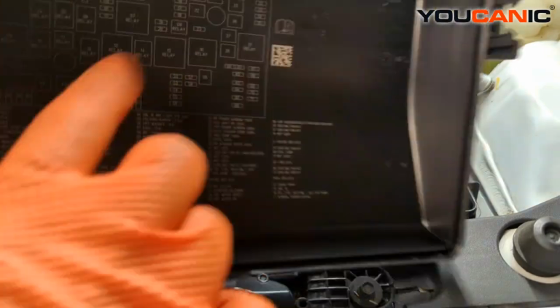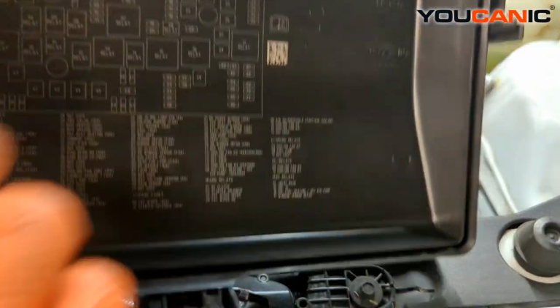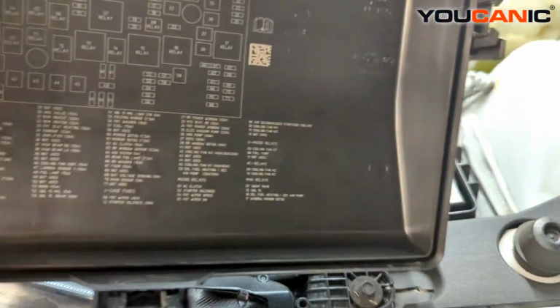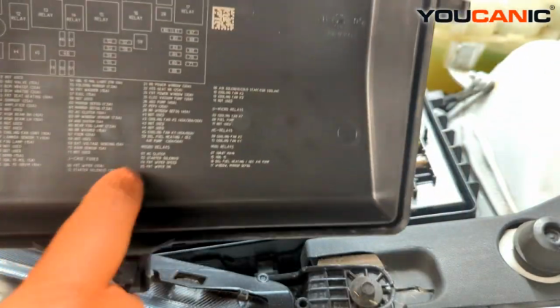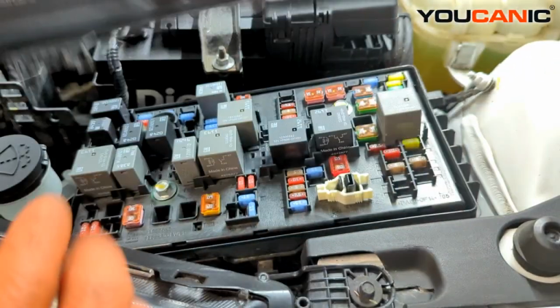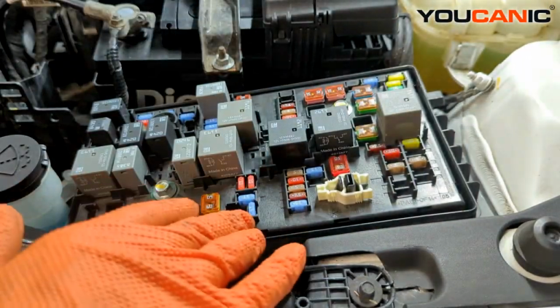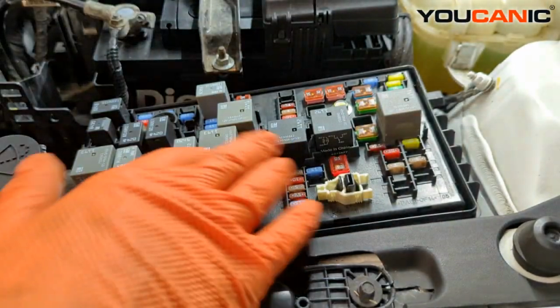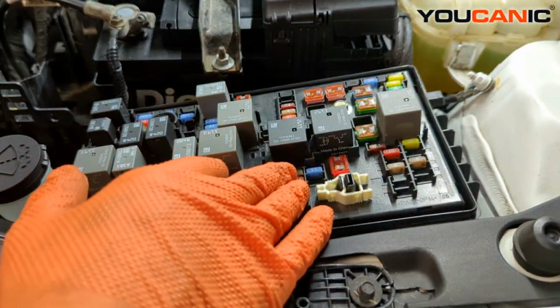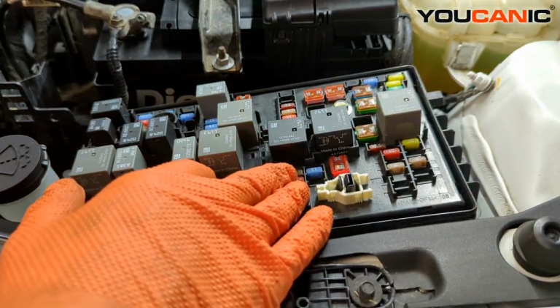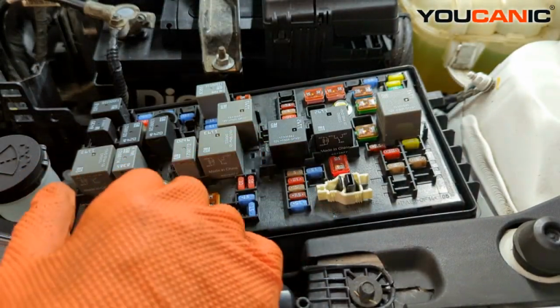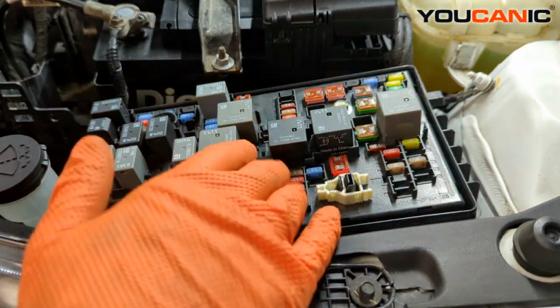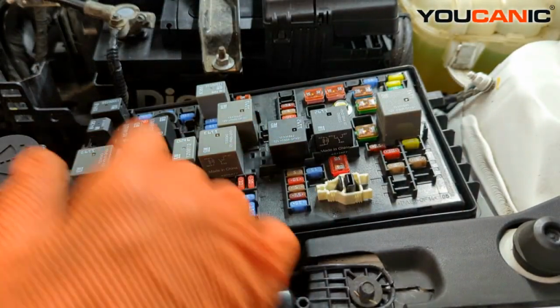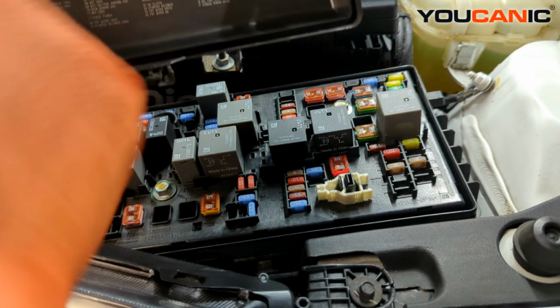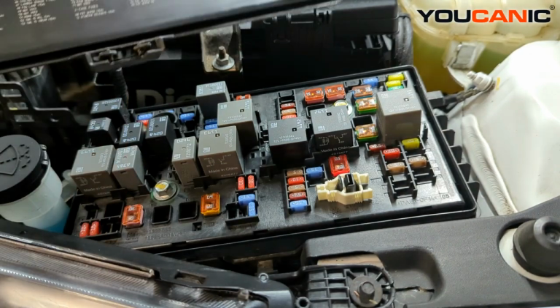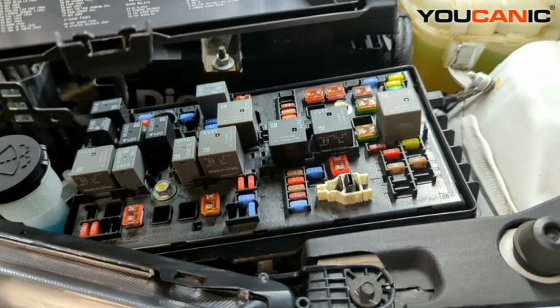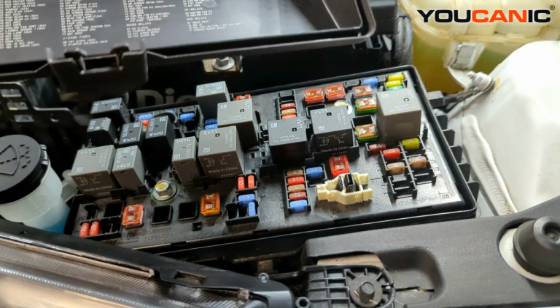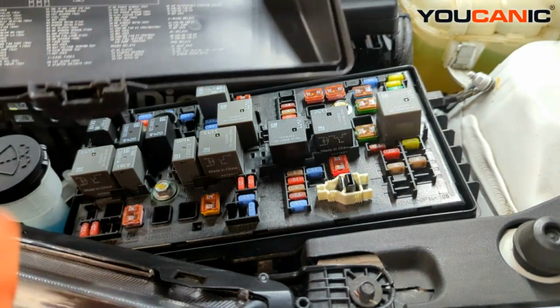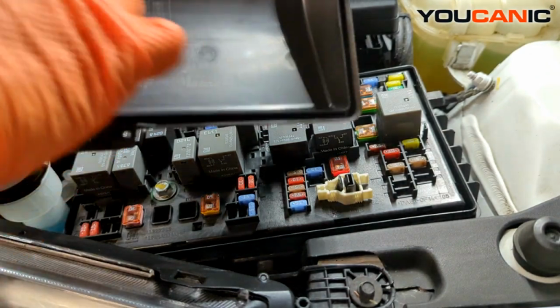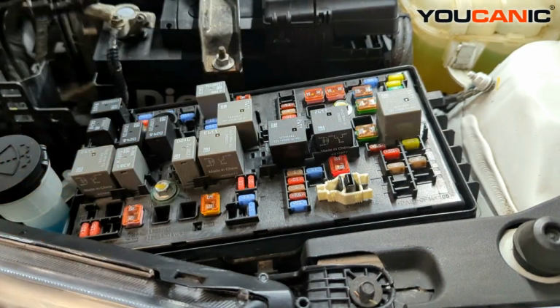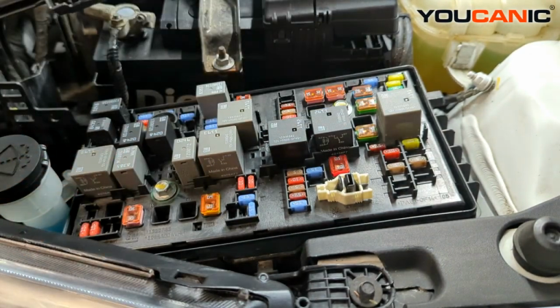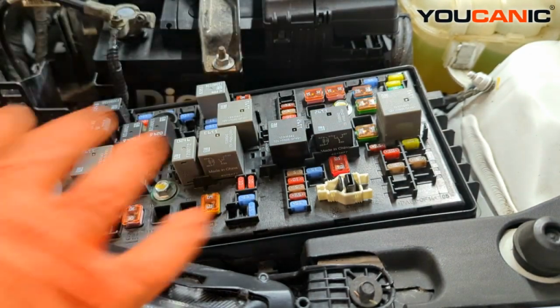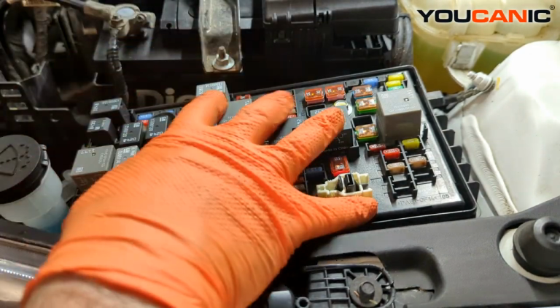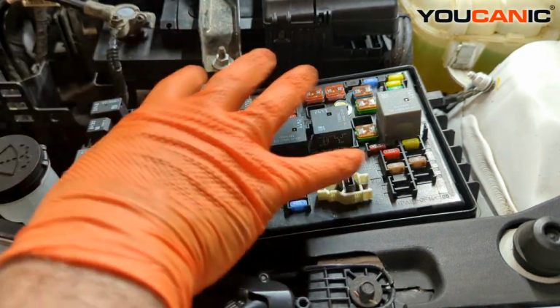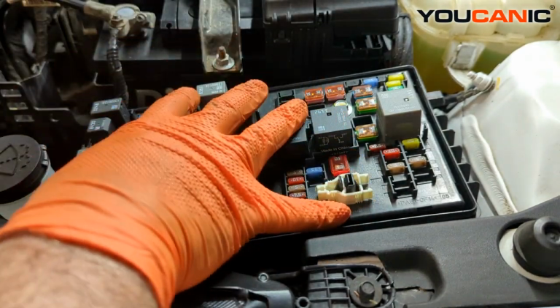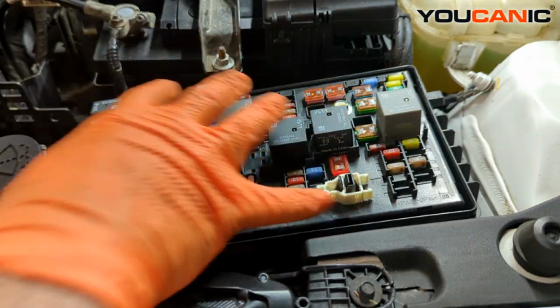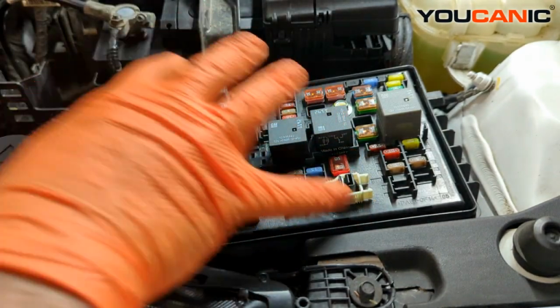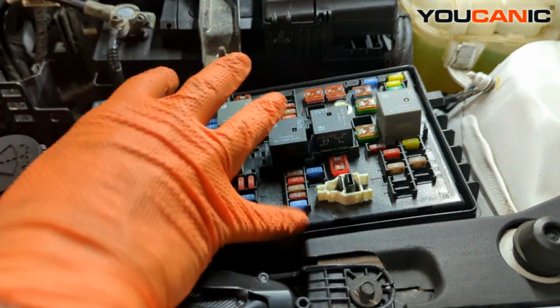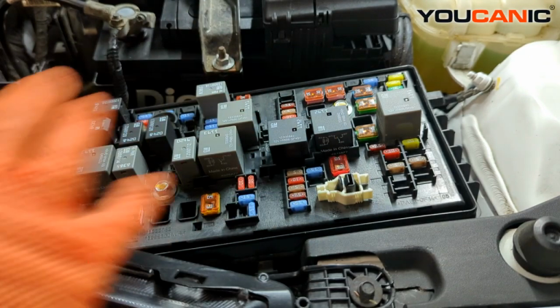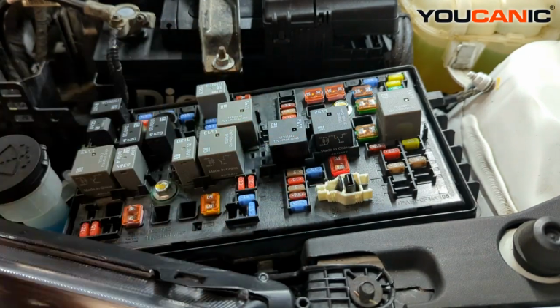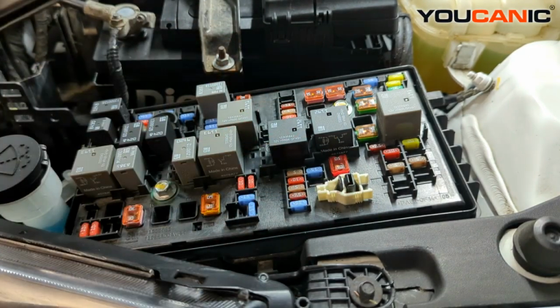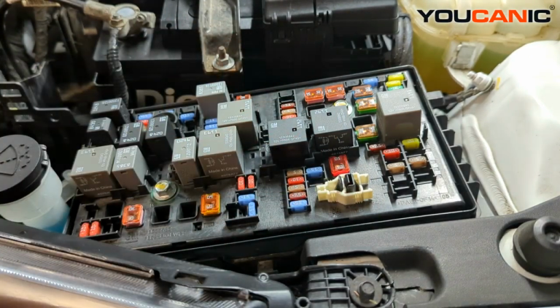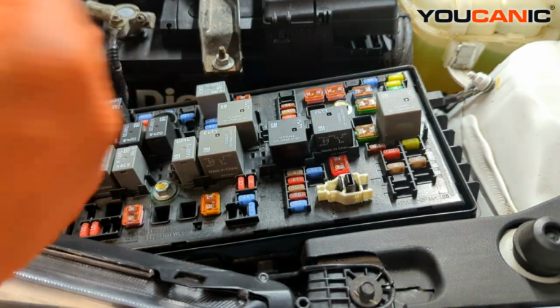I was checking here — sometimes some of these slots are spare fuses. I didn't see one clearly marked as a spare on this box, so if one goes bad you'll need to get some new ones.